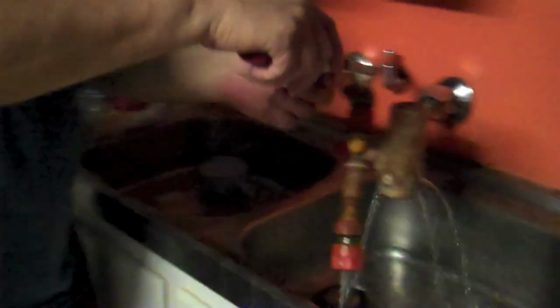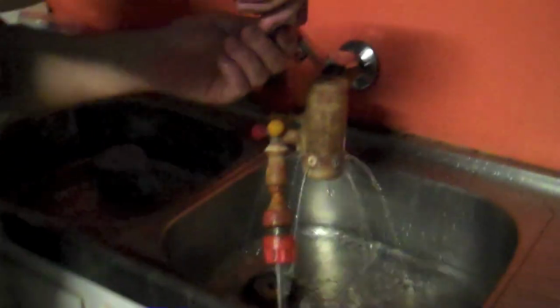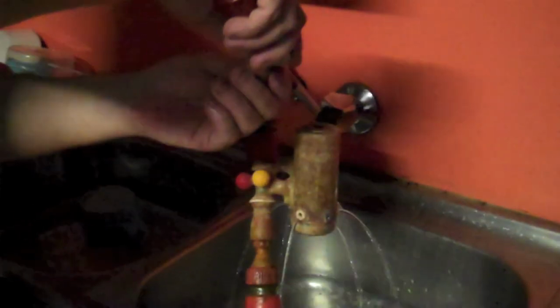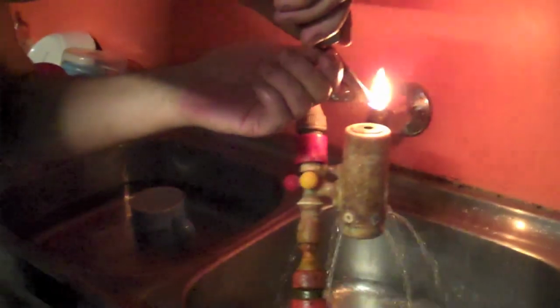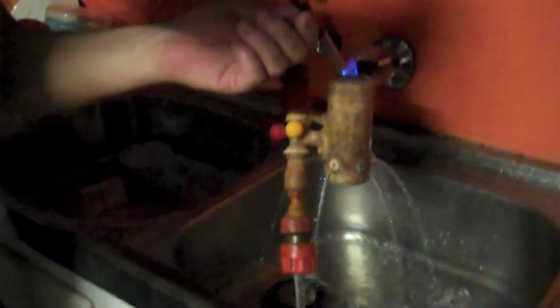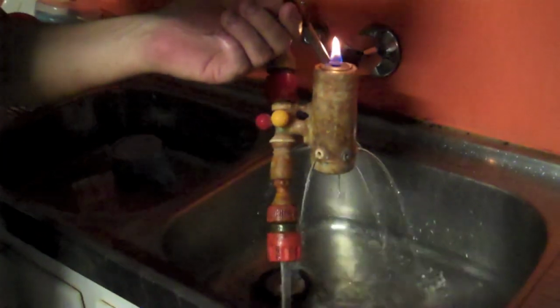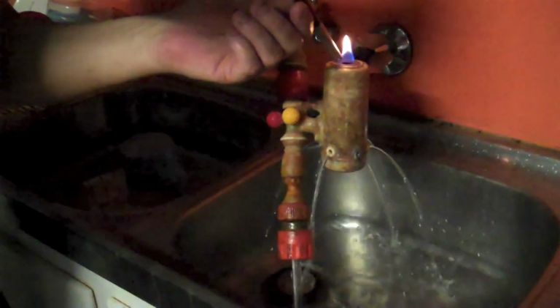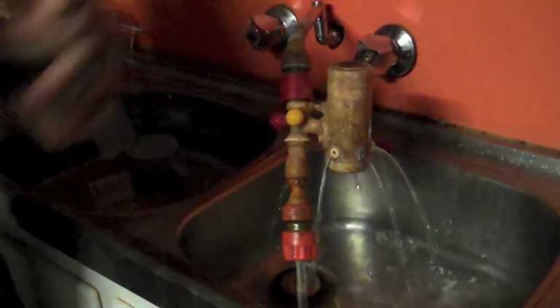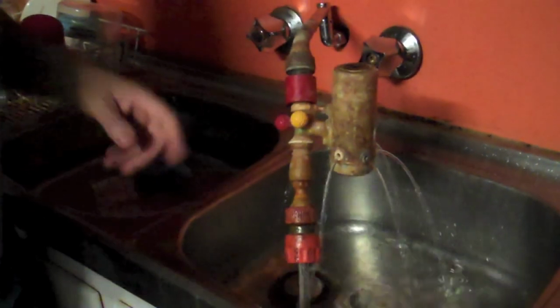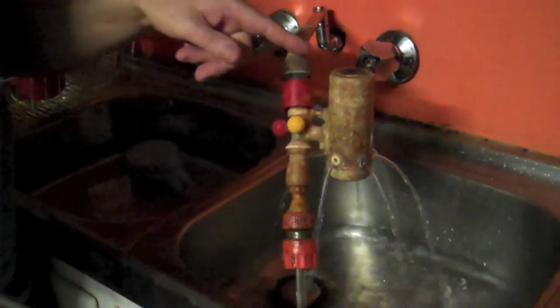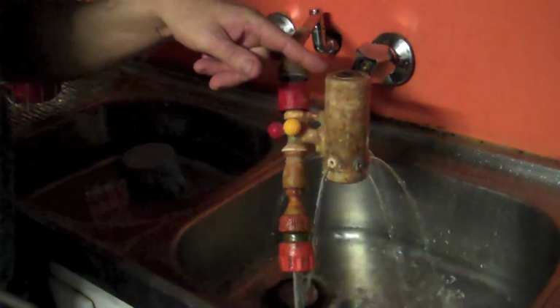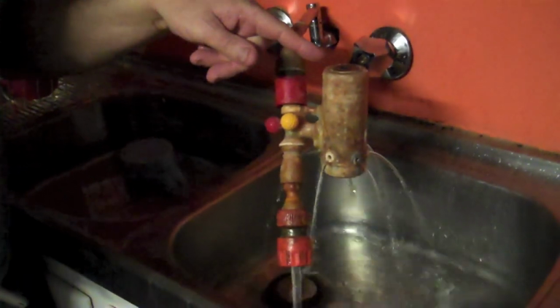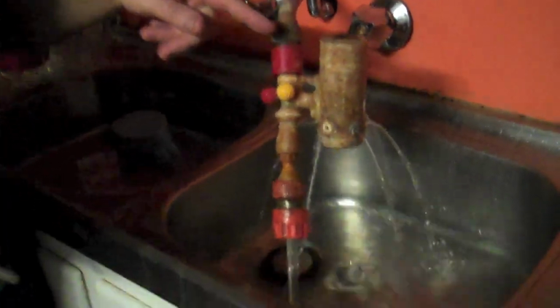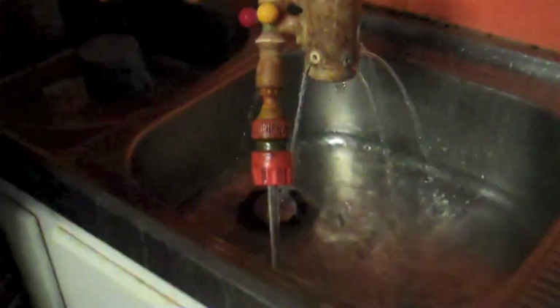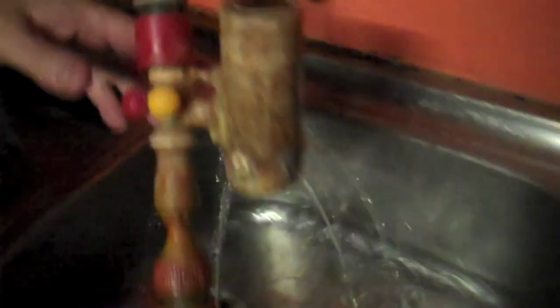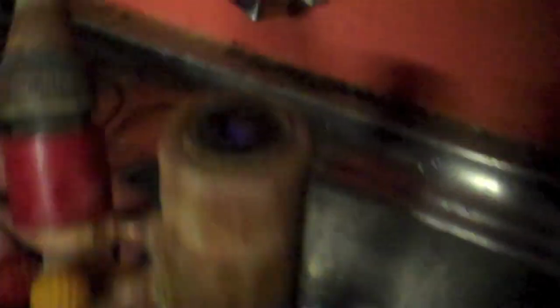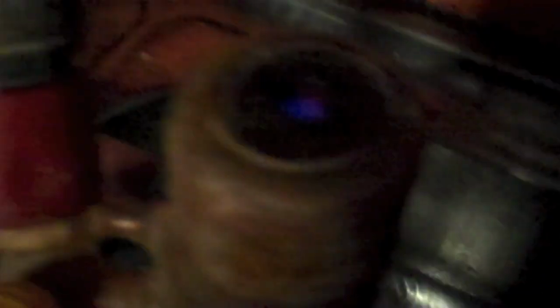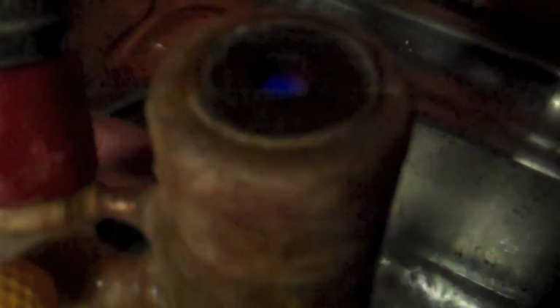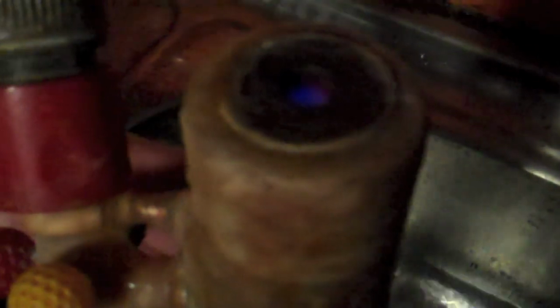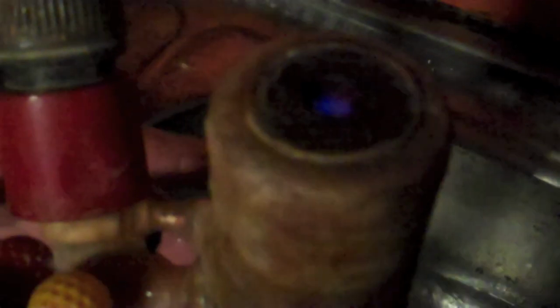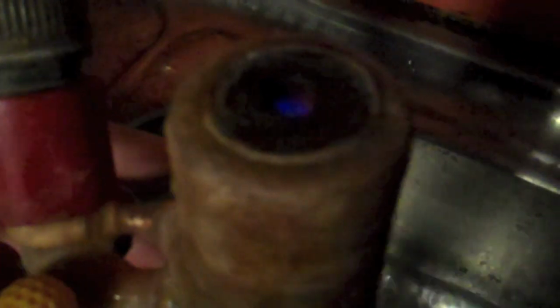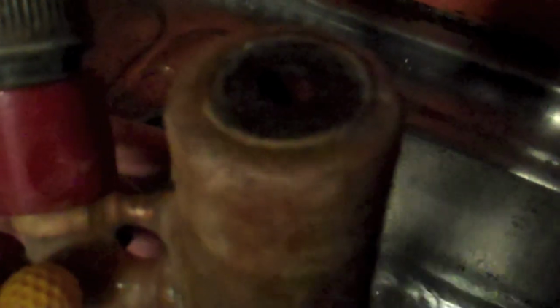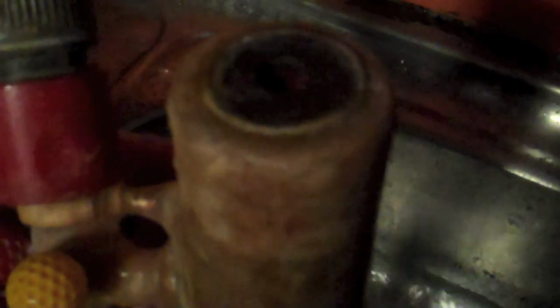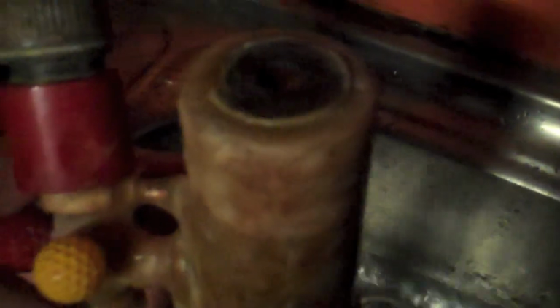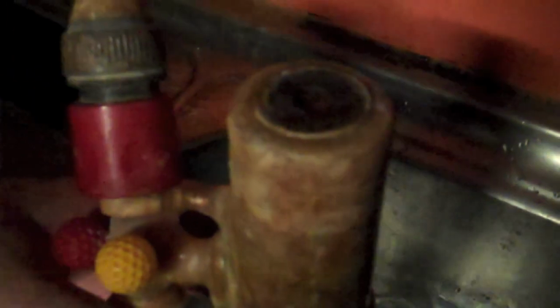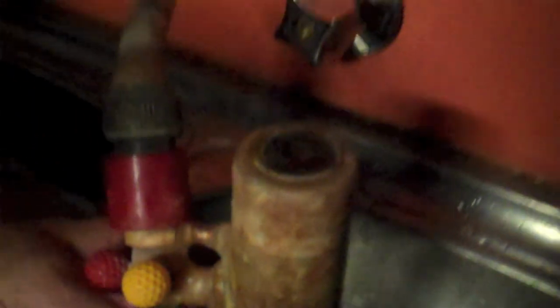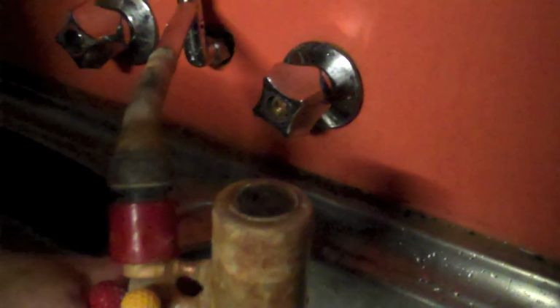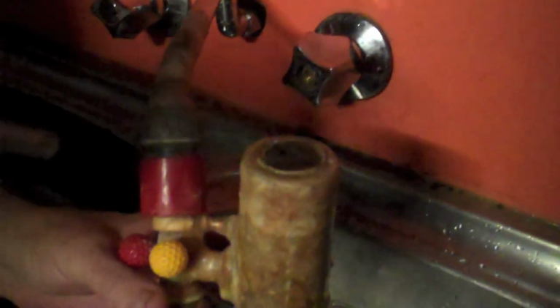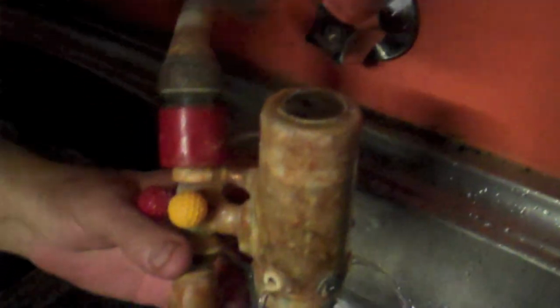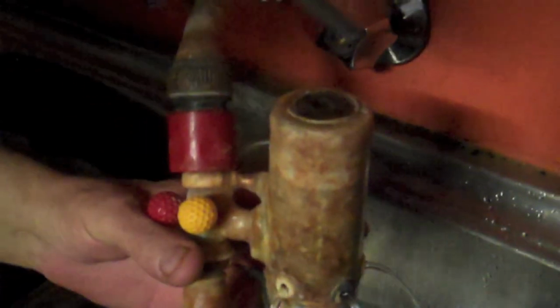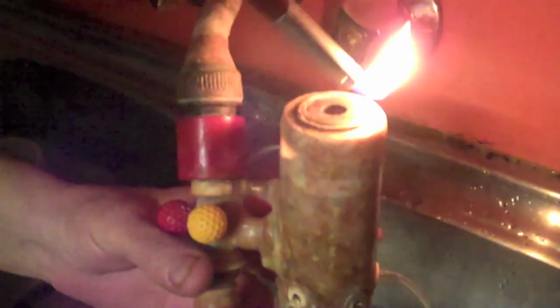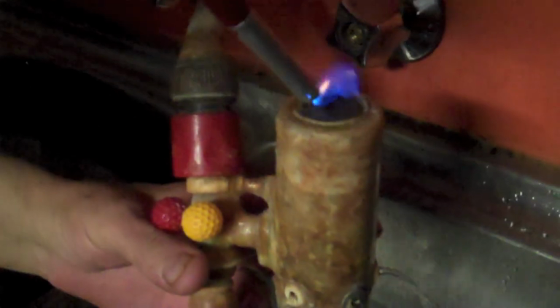Well, as you can see here, he's actually lighting a flame with nothing more than the pressure from the mains water system. This video is not a hoax. It is verified.